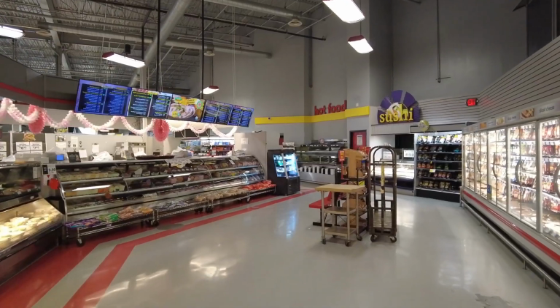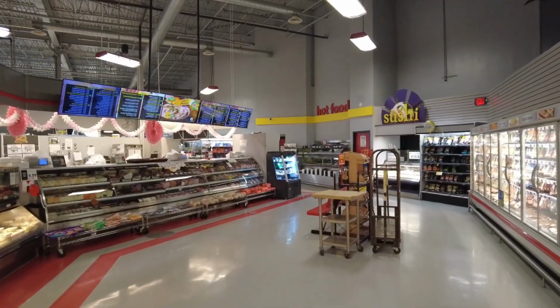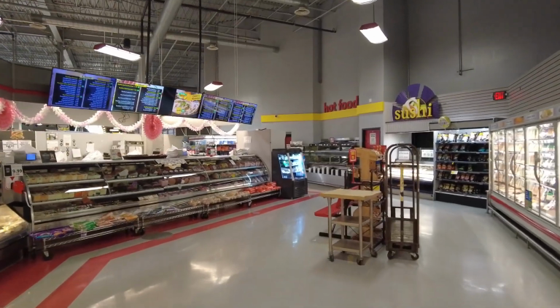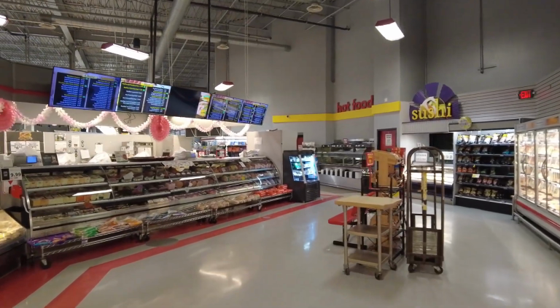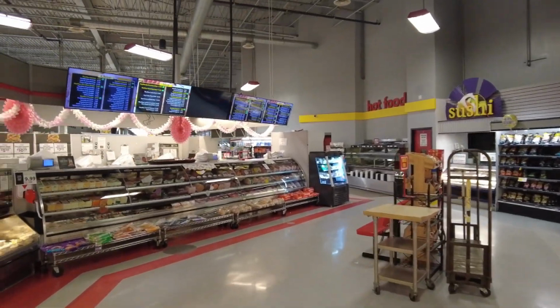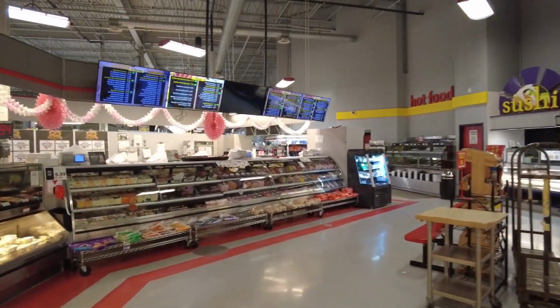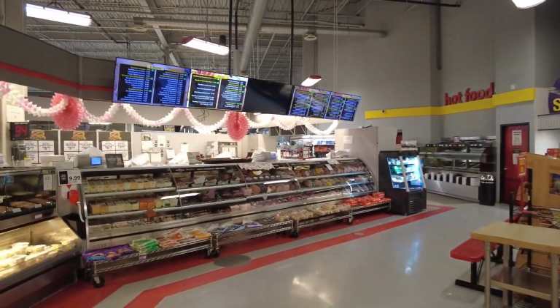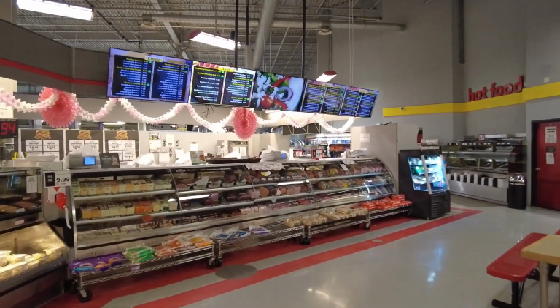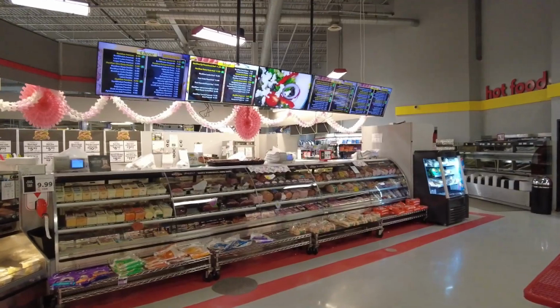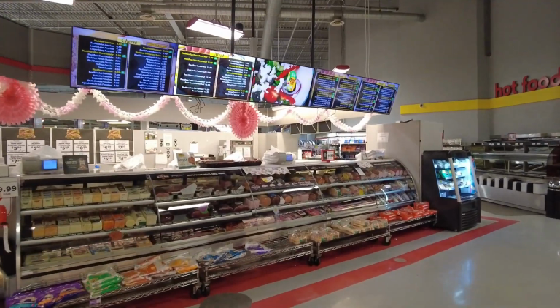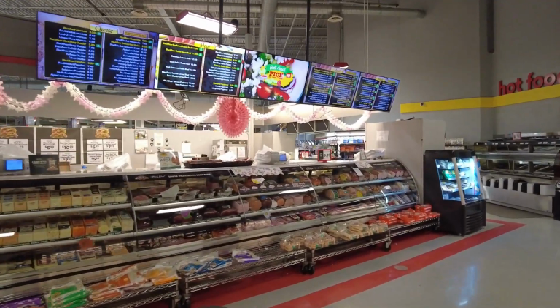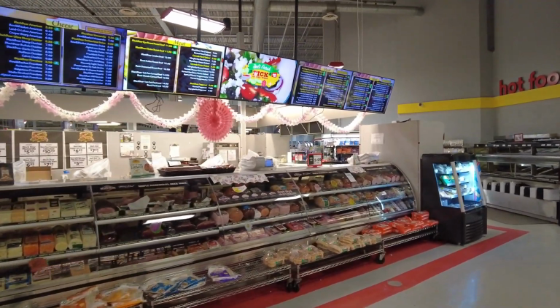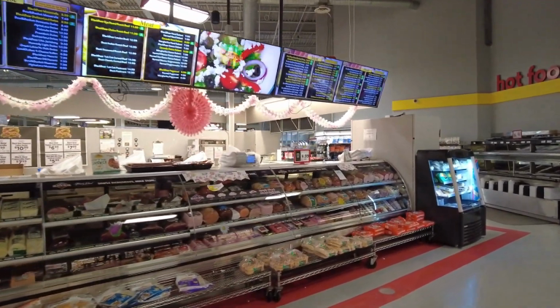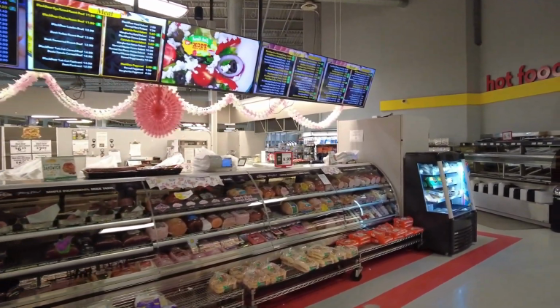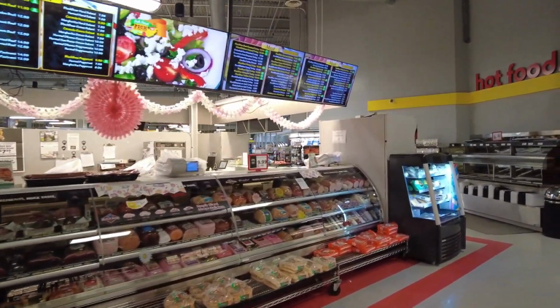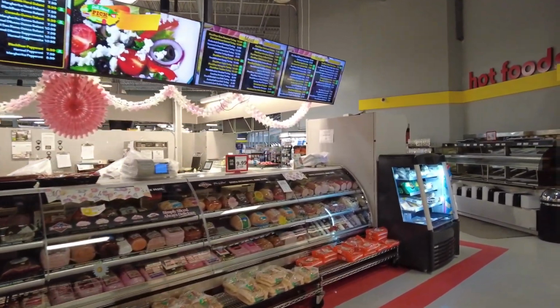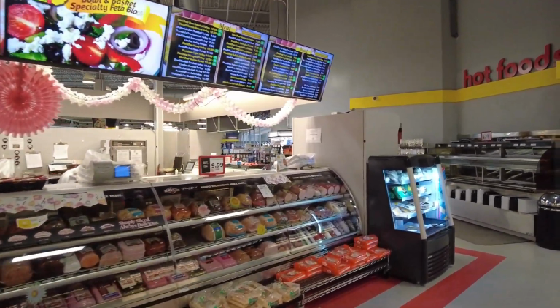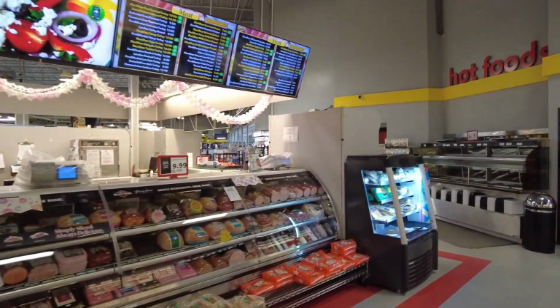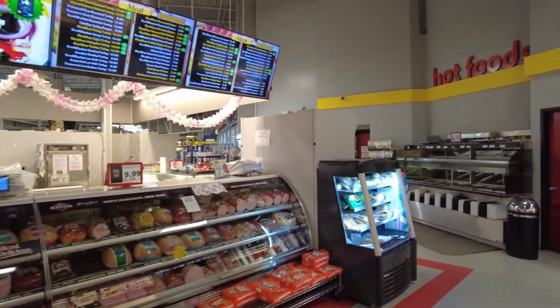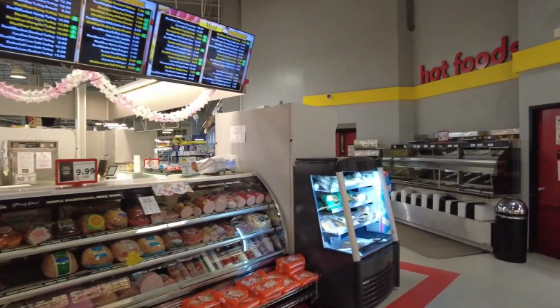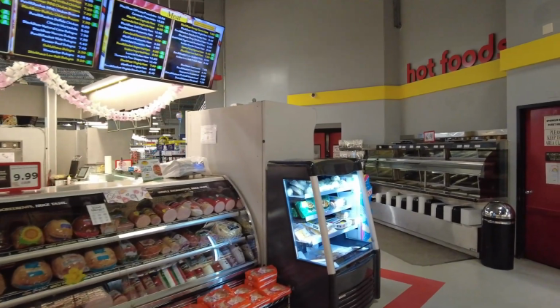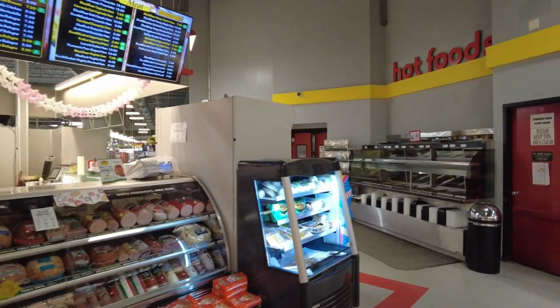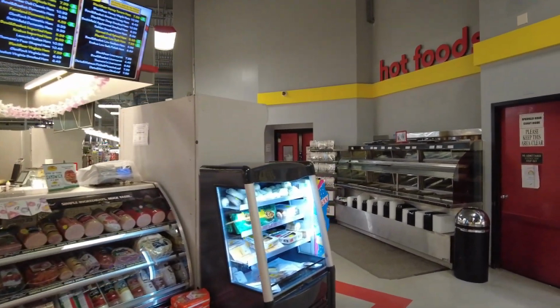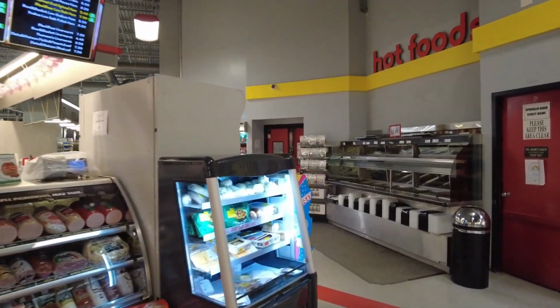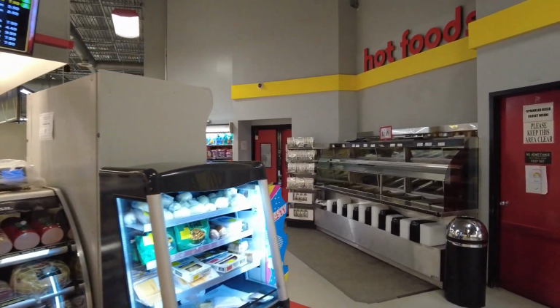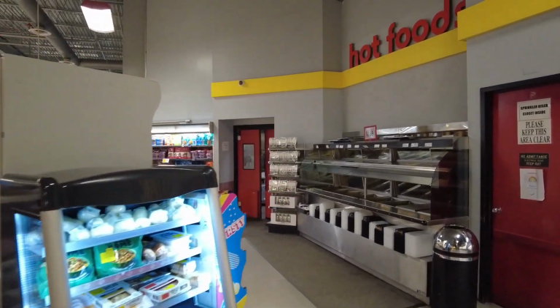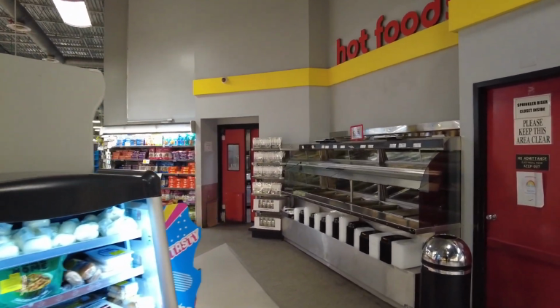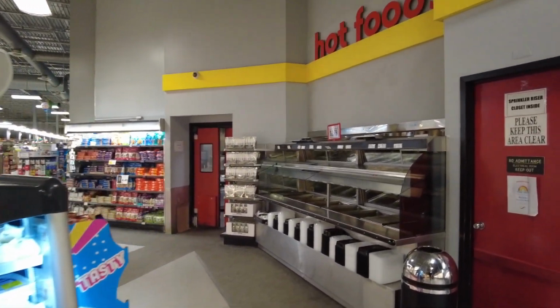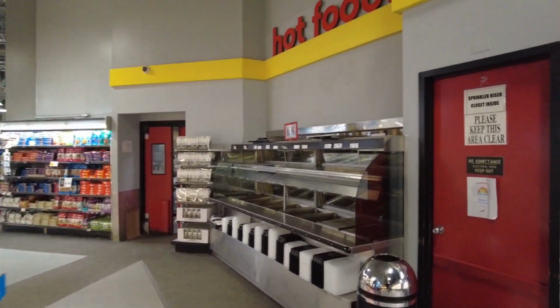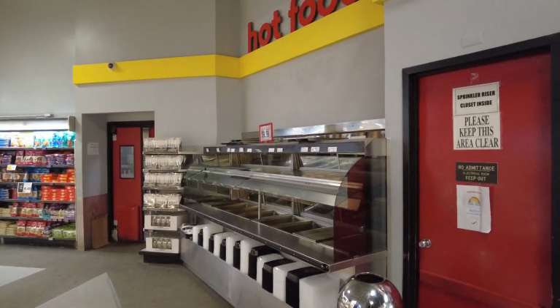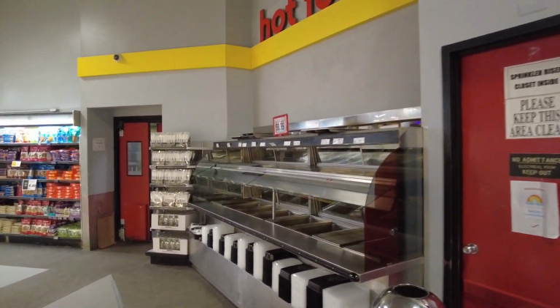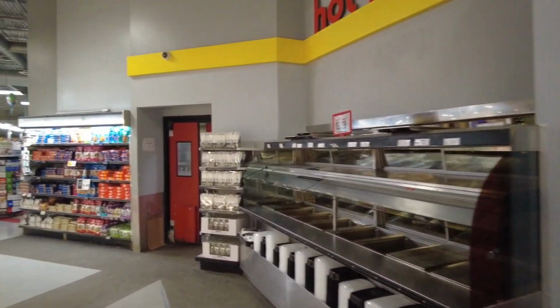Continuing through the deli section, our eyes are drawn to the striking red double line pattern decorating the floor, which perfectly complements the yellow and red signage on the wall.